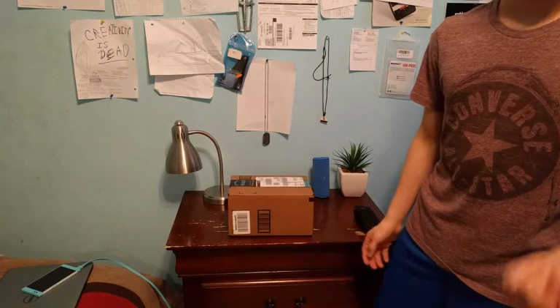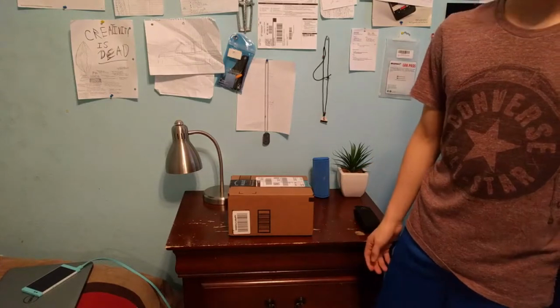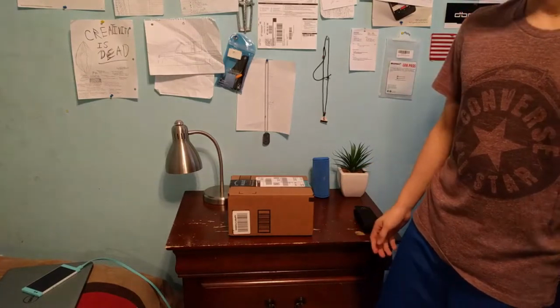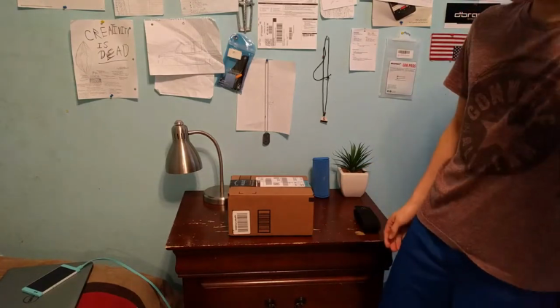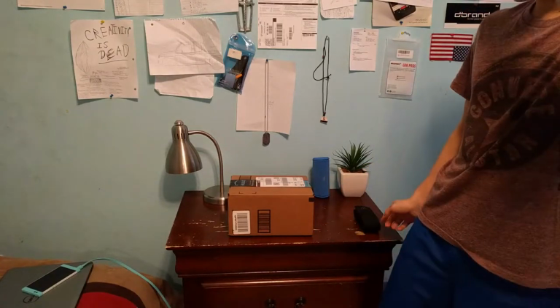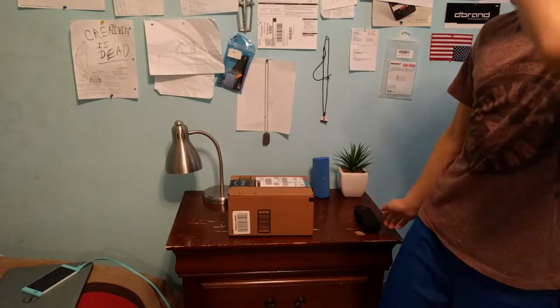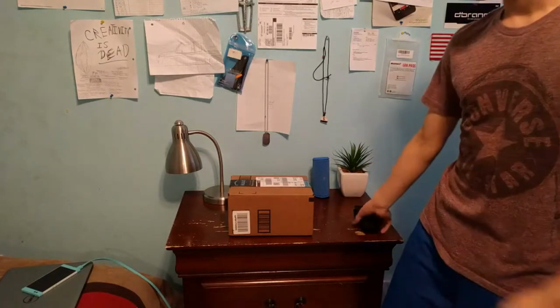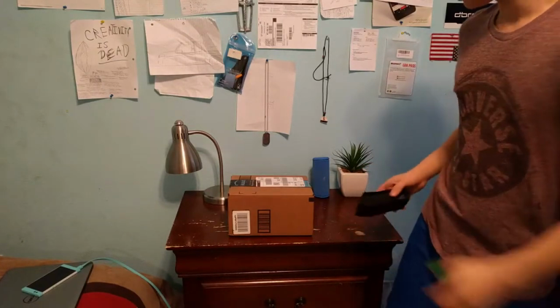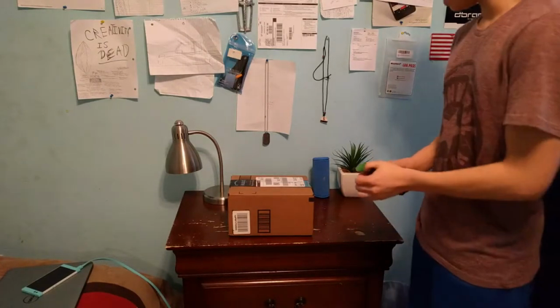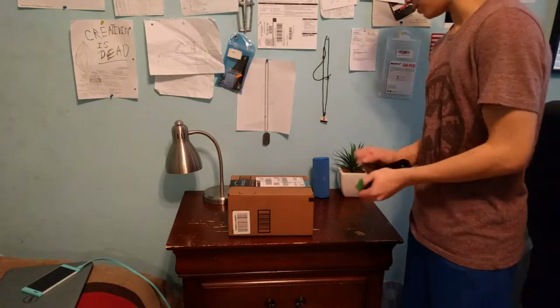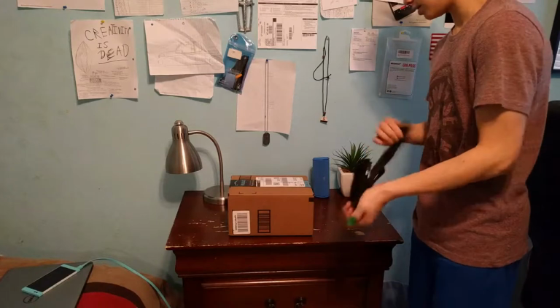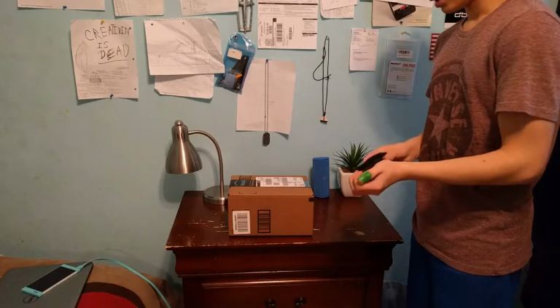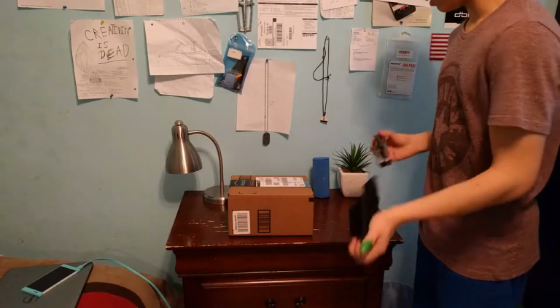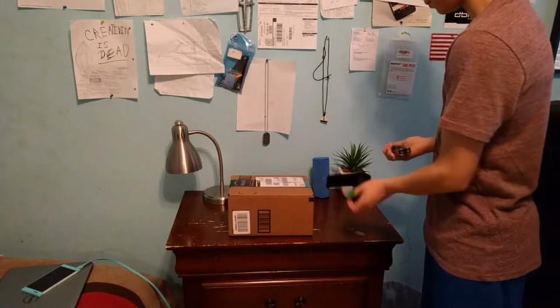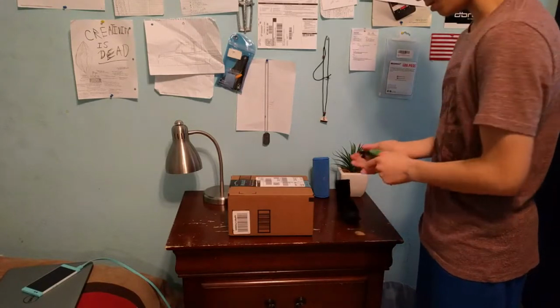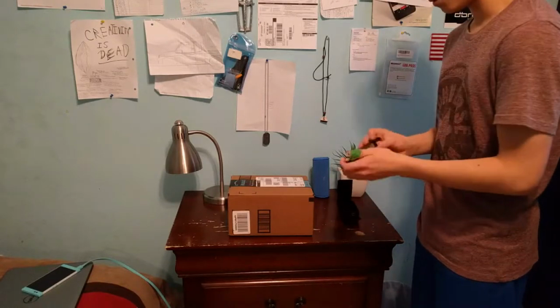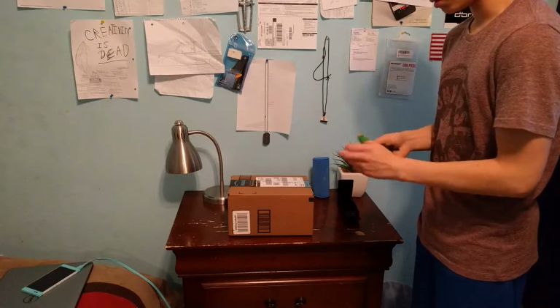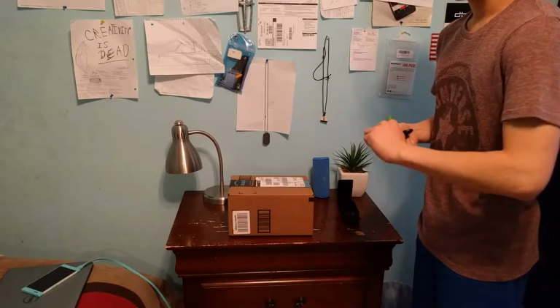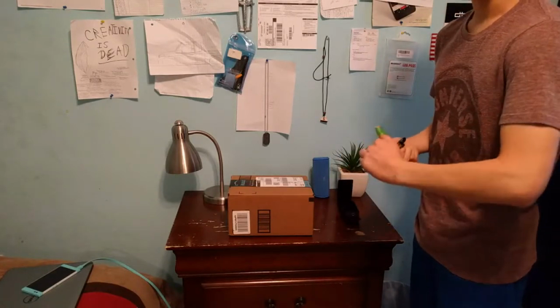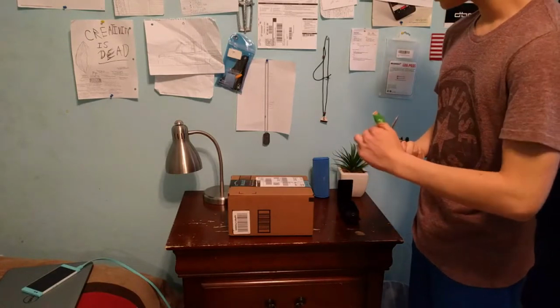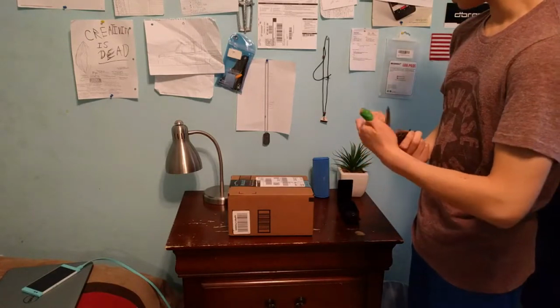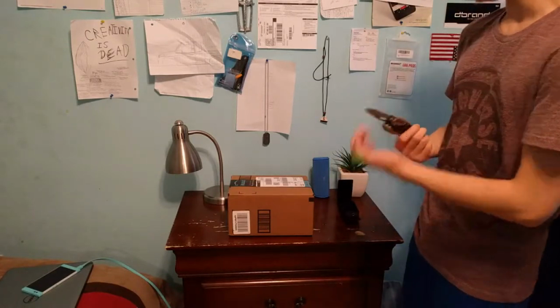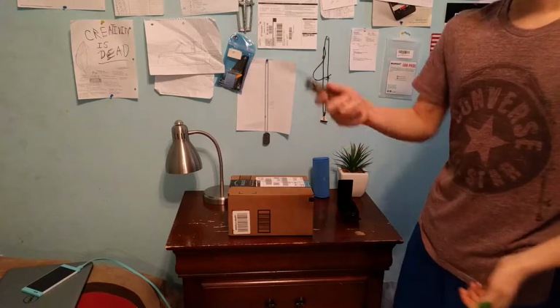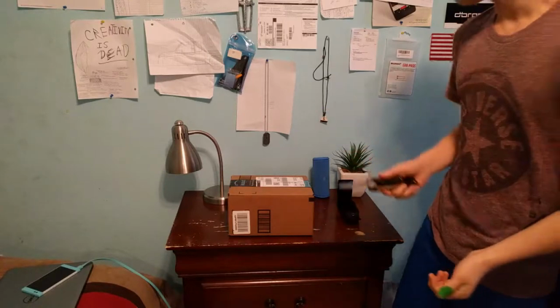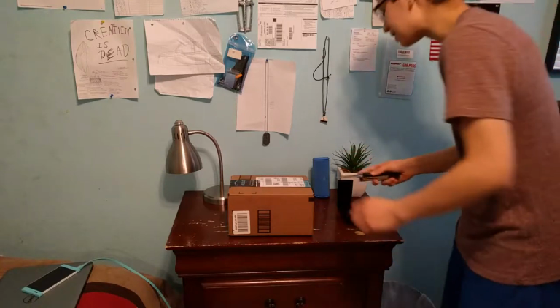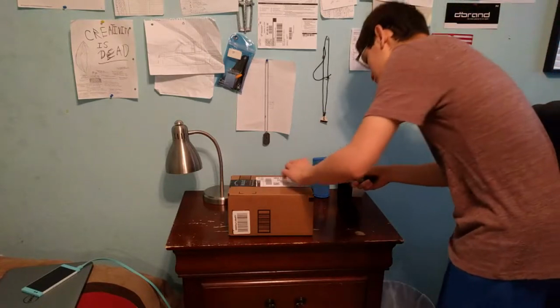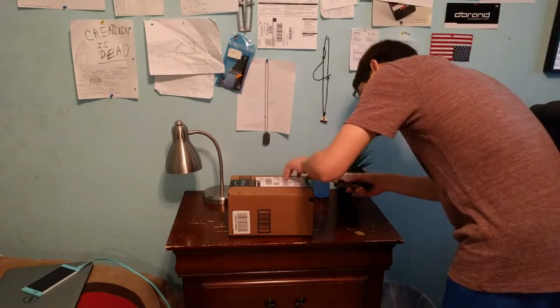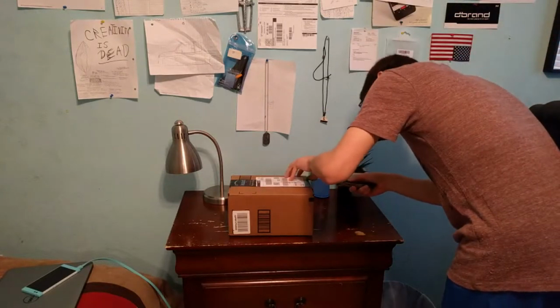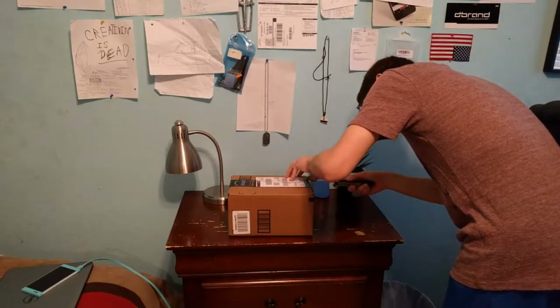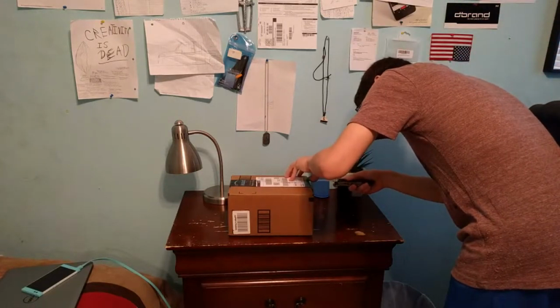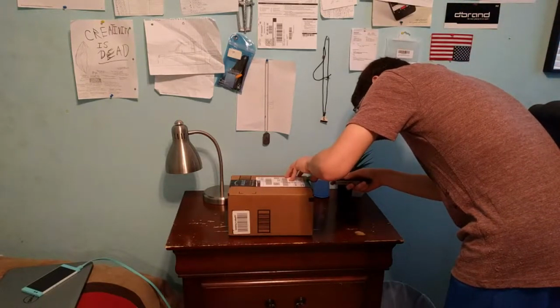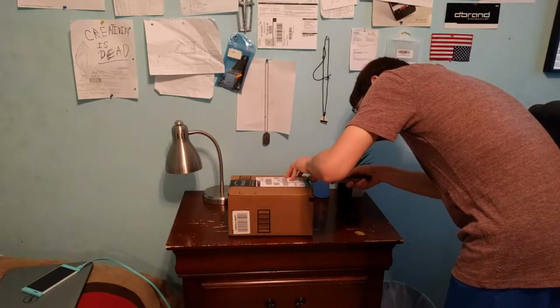My 240GB SSD only got like 33GB left, so not going to be enough. I just hopped on Amazon and got the number one best-selling hard drive from one of the most reliable companies.